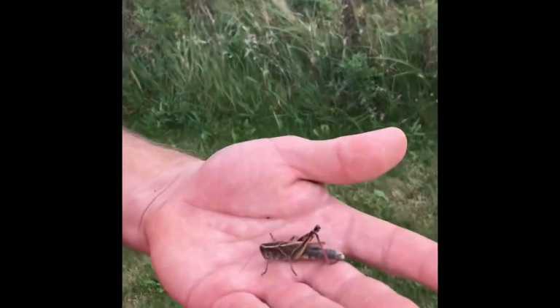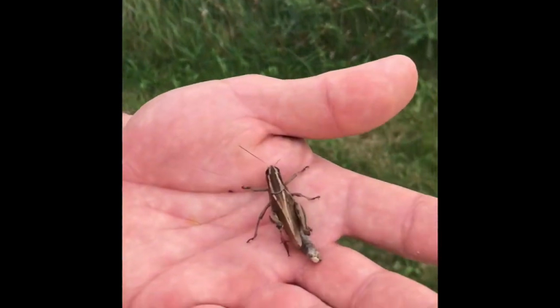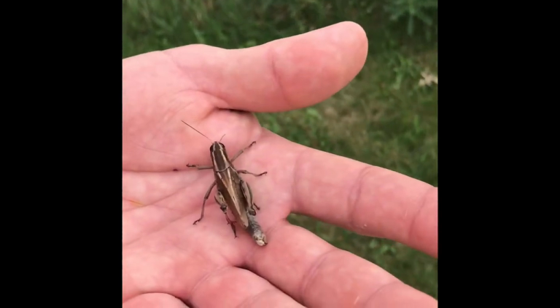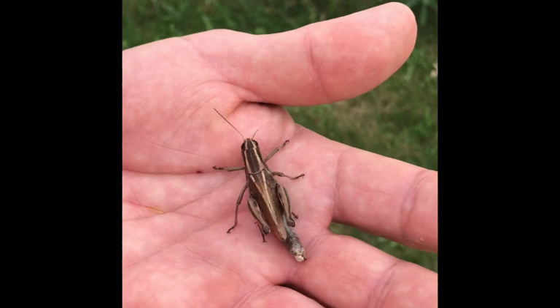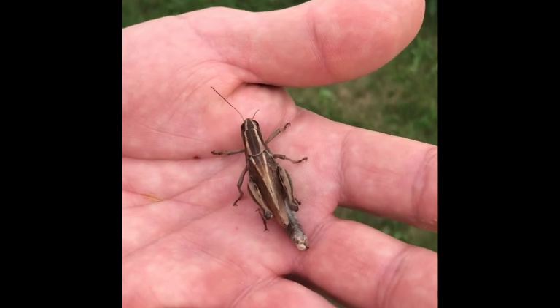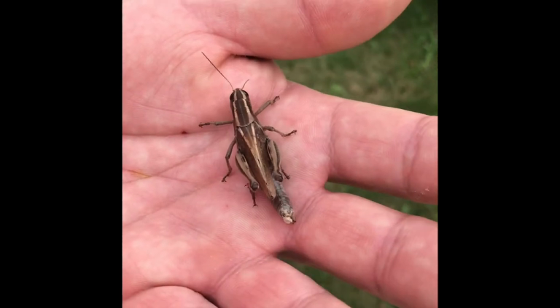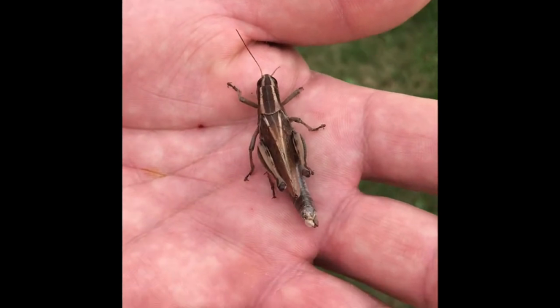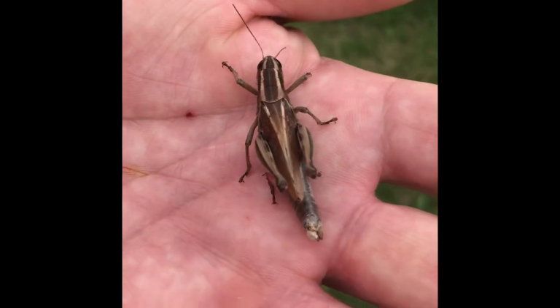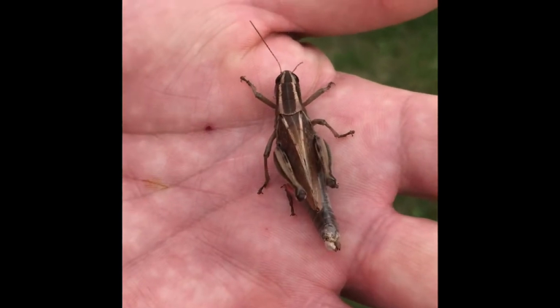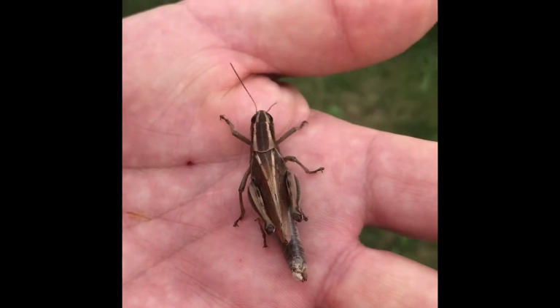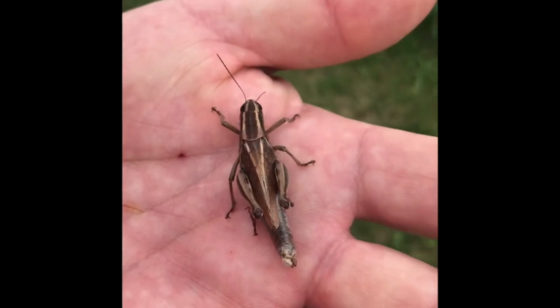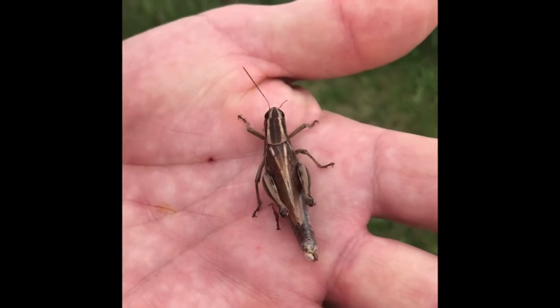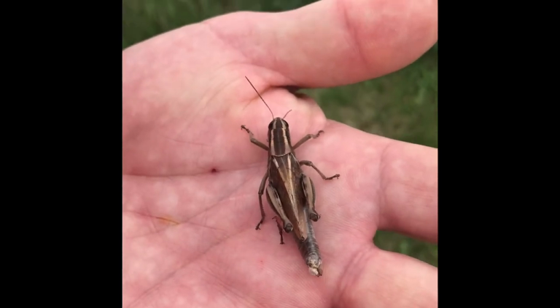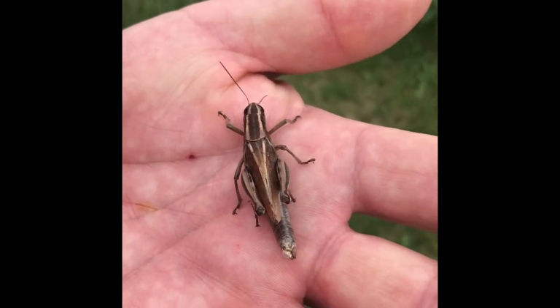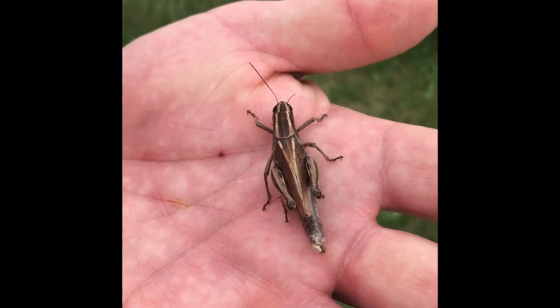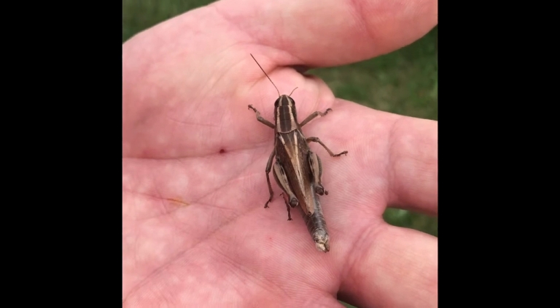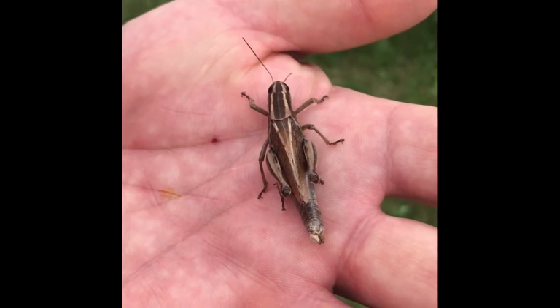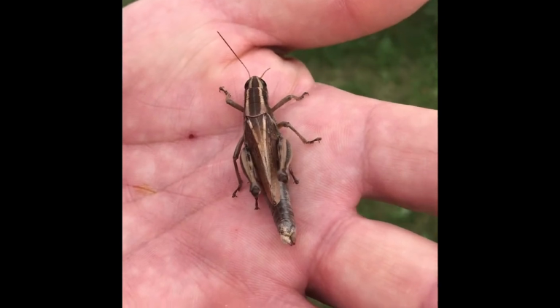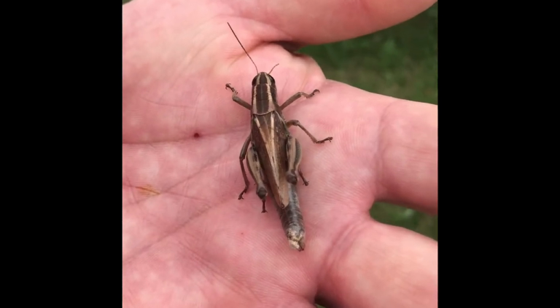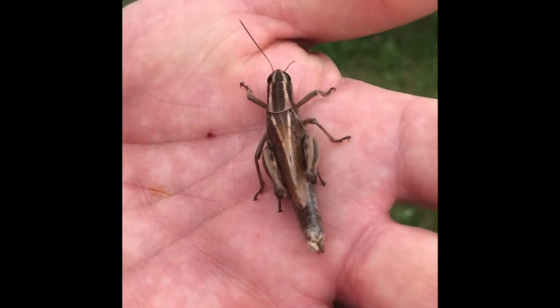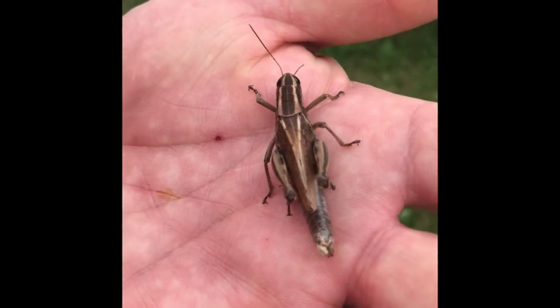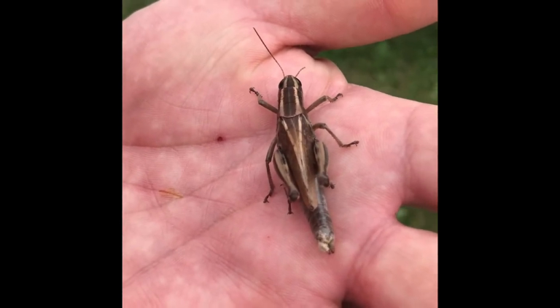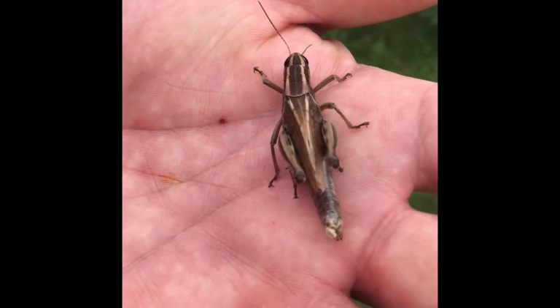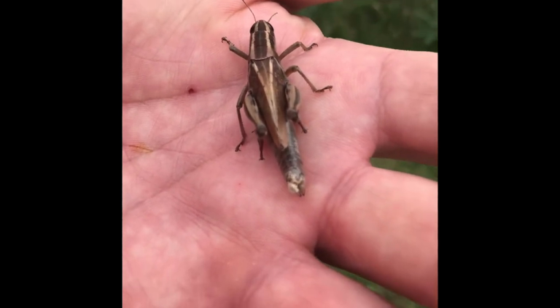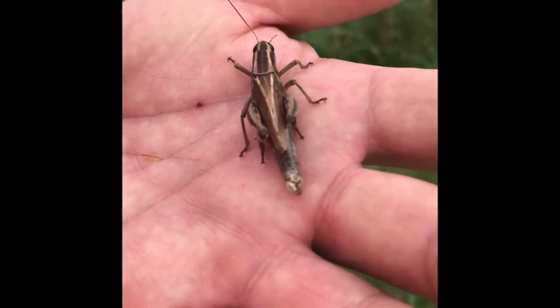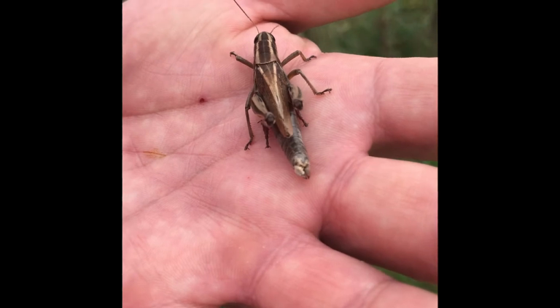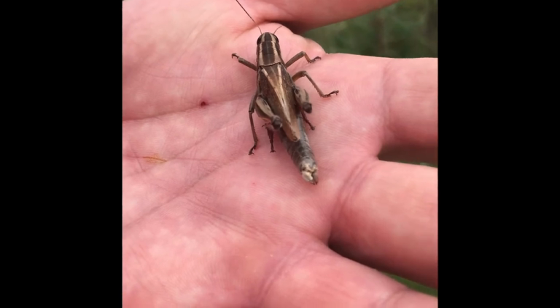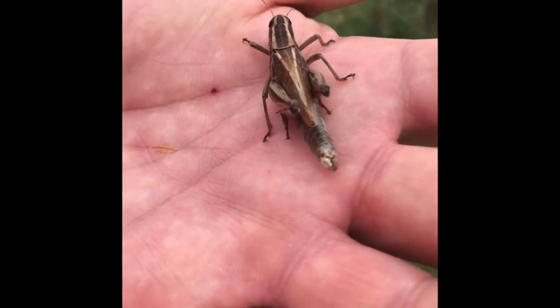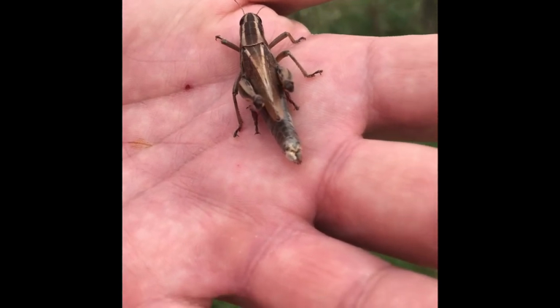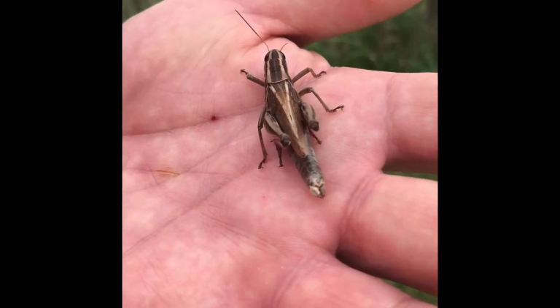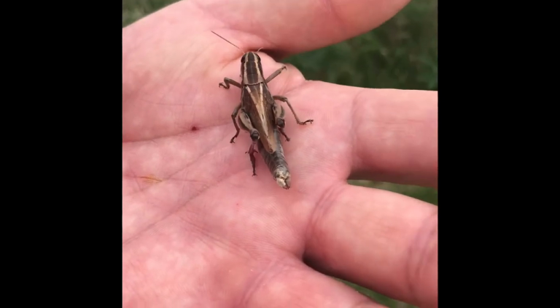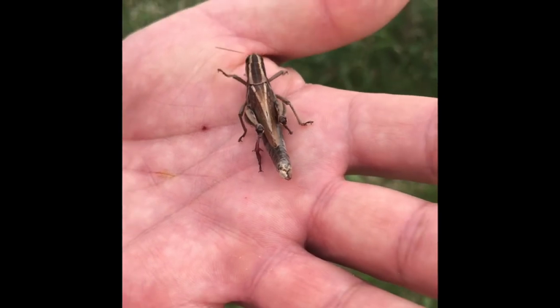What that means is it's been putting its eggs into the ground. If you see the tail end of the abdomen of that grasshopper — this is a female — you can see it's got some dust on it. She's been probing the ground with her abdomen and dropping eggs into the soil.